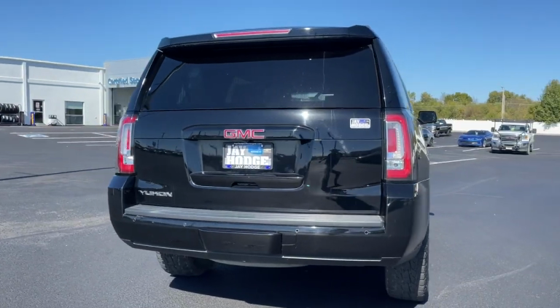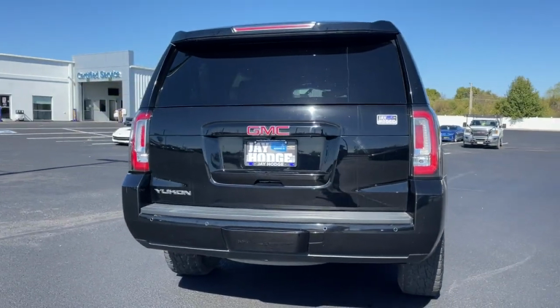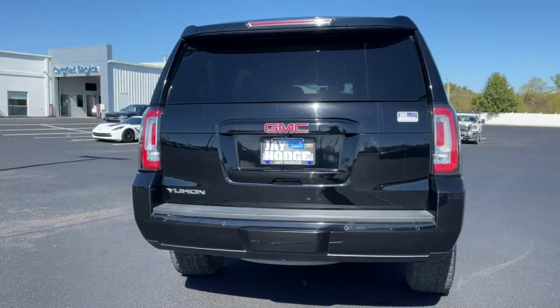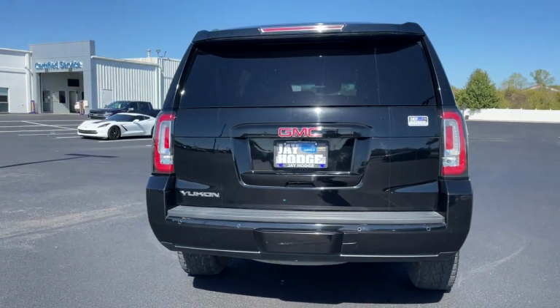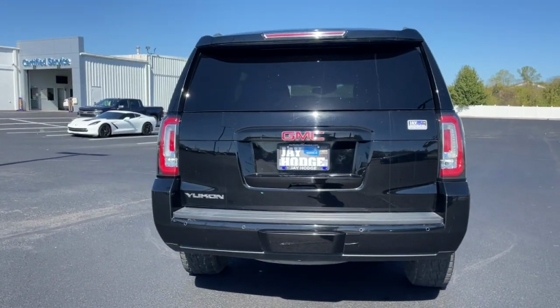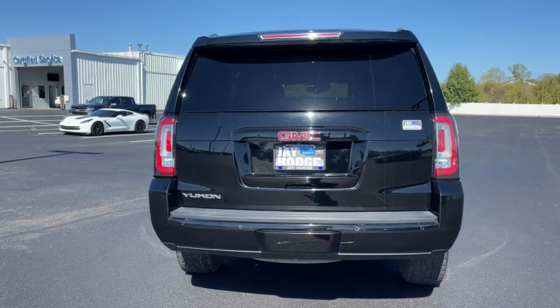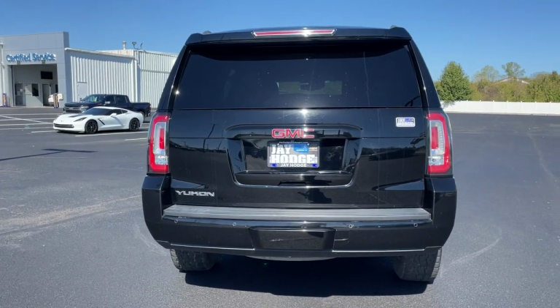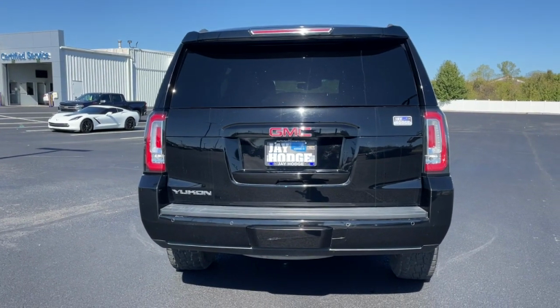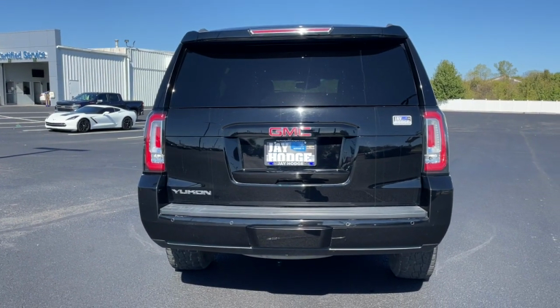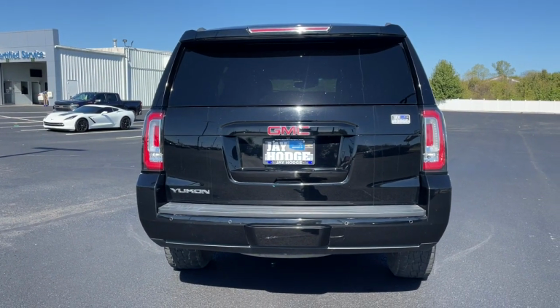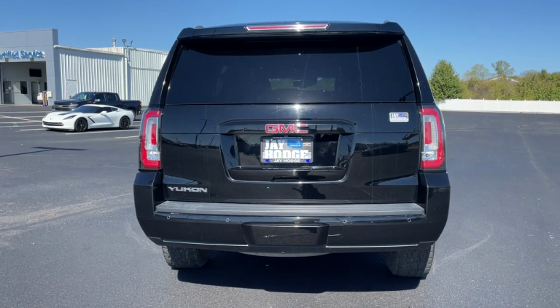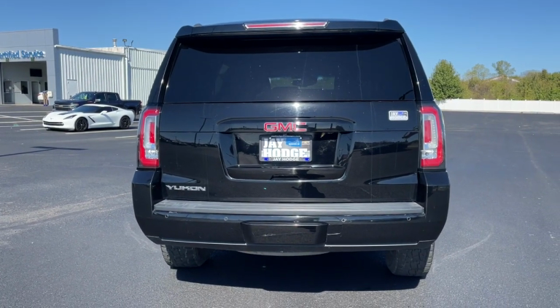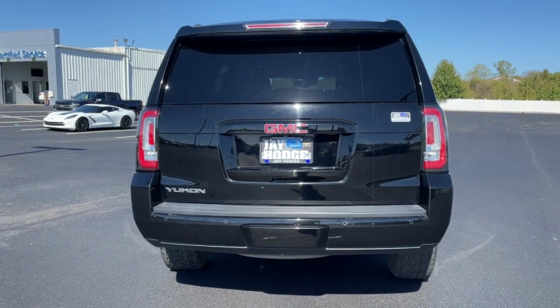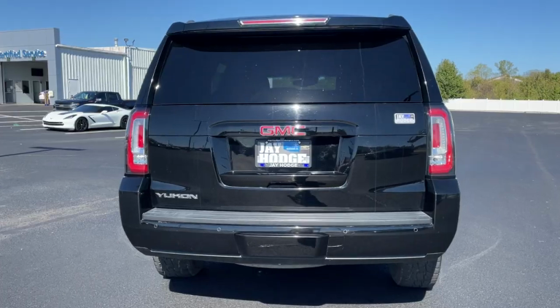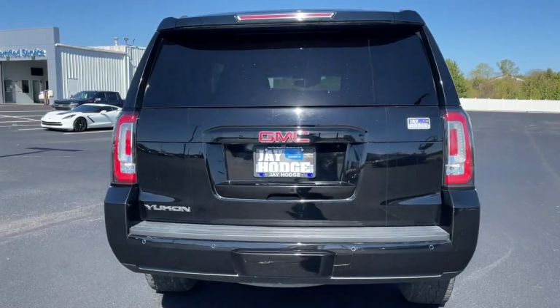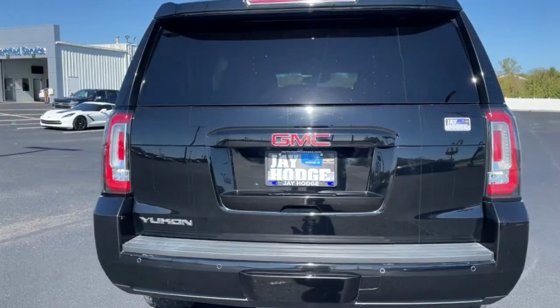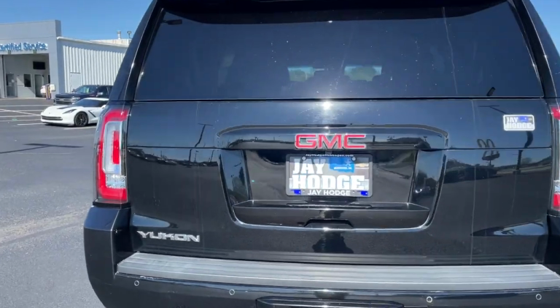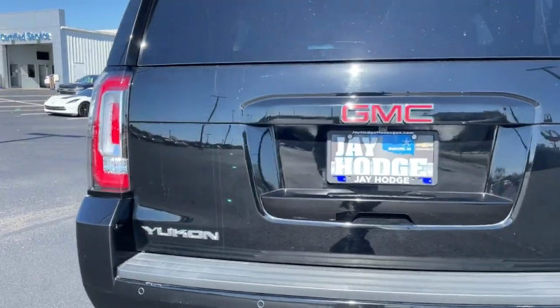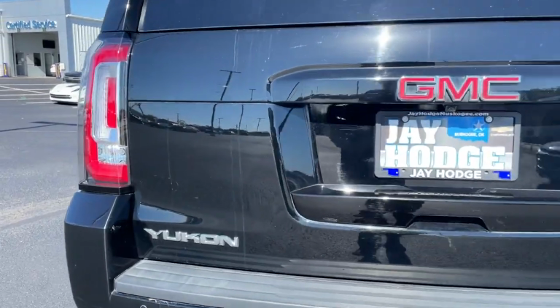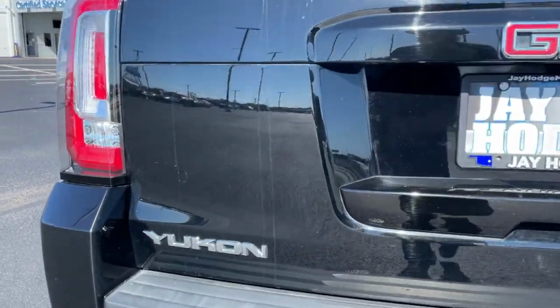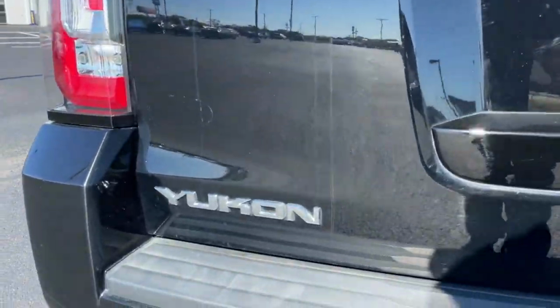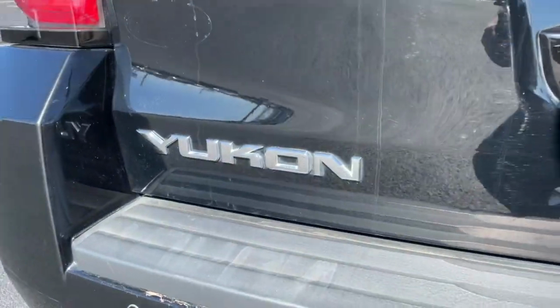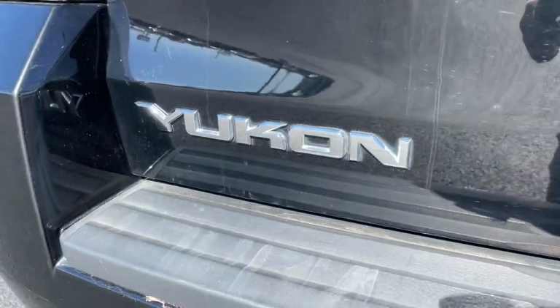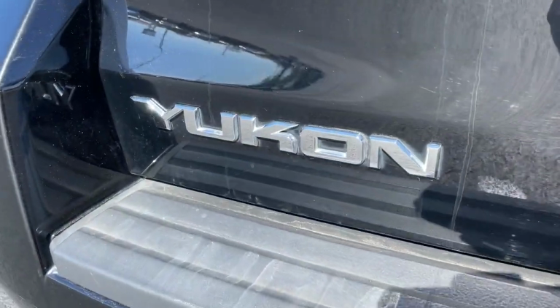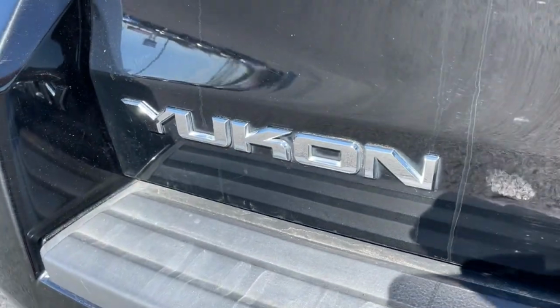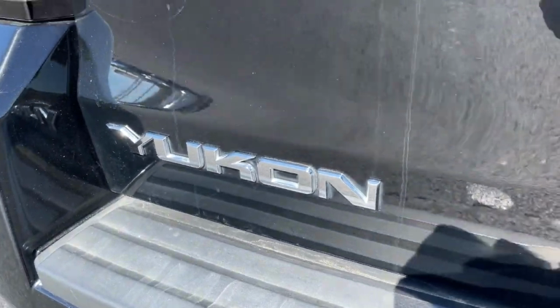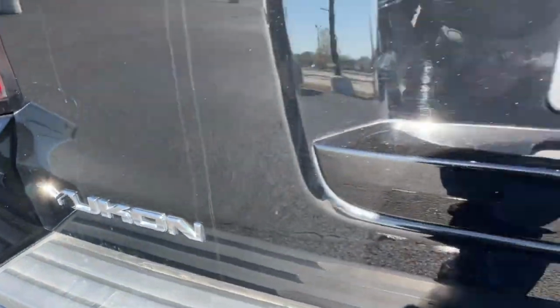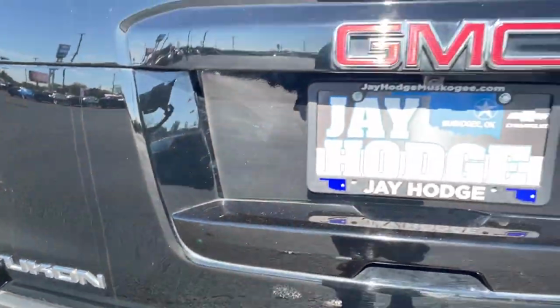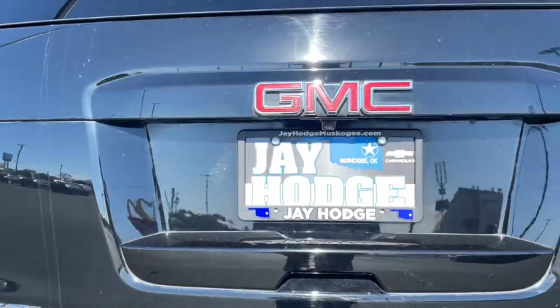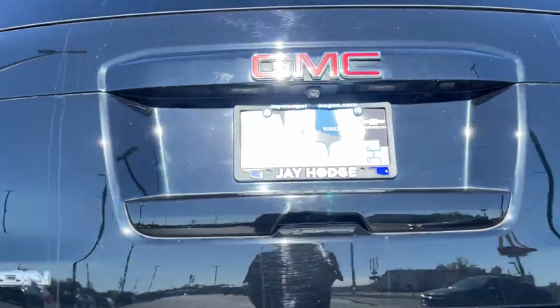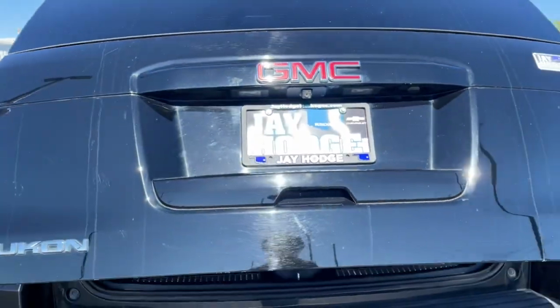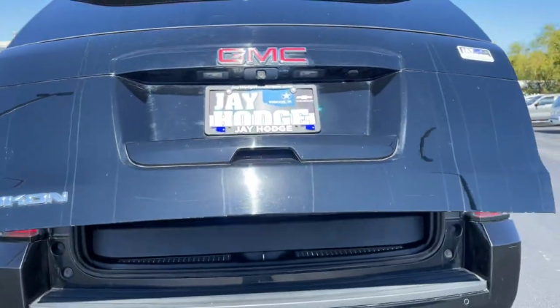Built to make road trips relaxing, take the stress out of towing, and handle all your projects with ease, this handsome, luxurious, and seriously rugged SUV has your back.